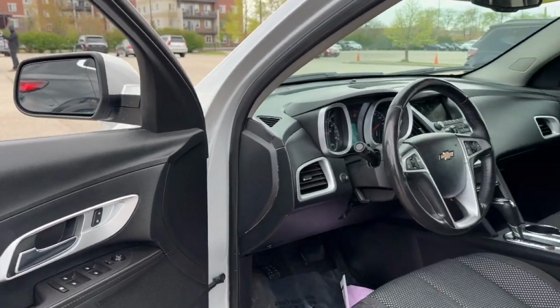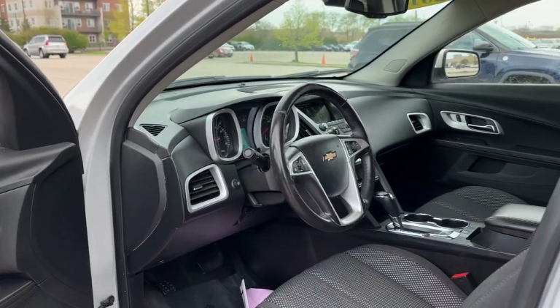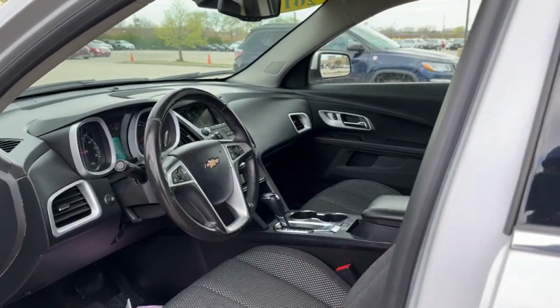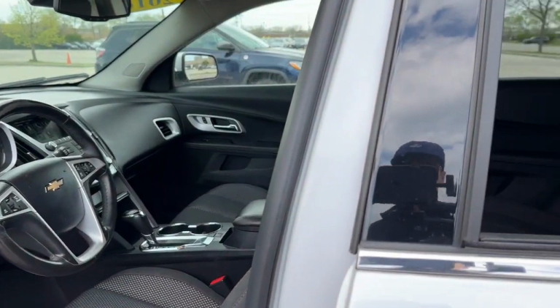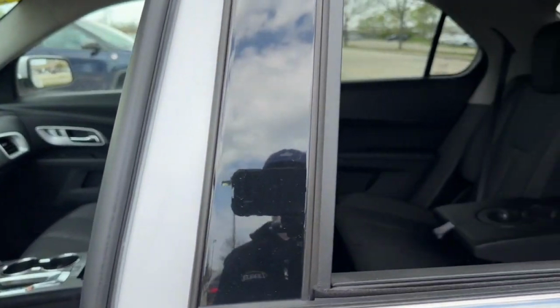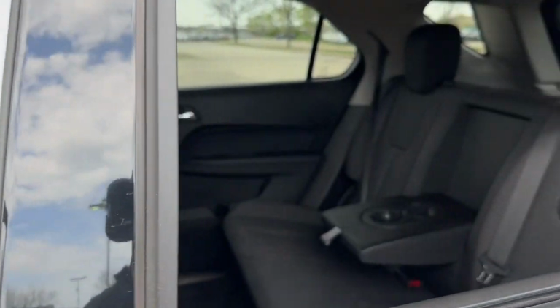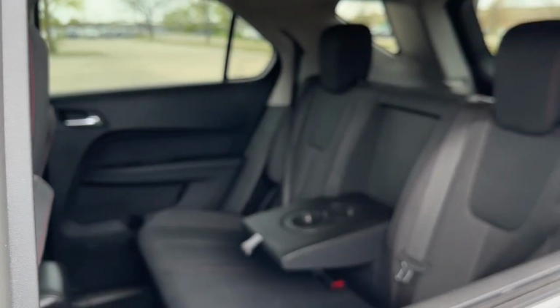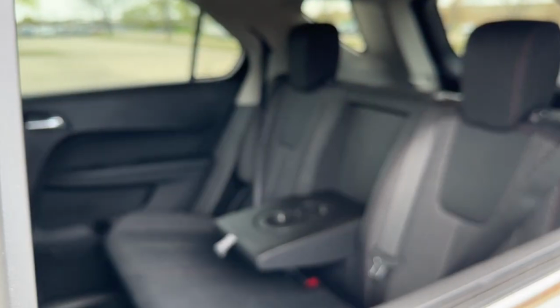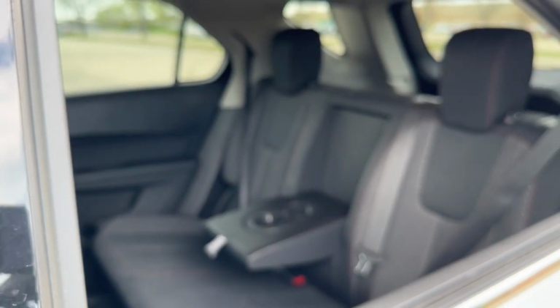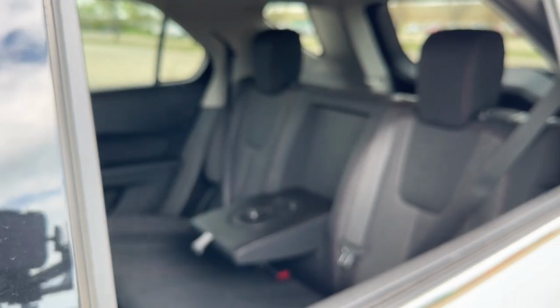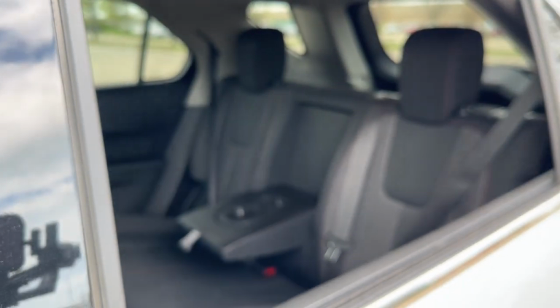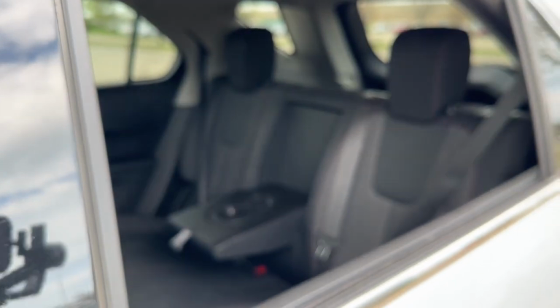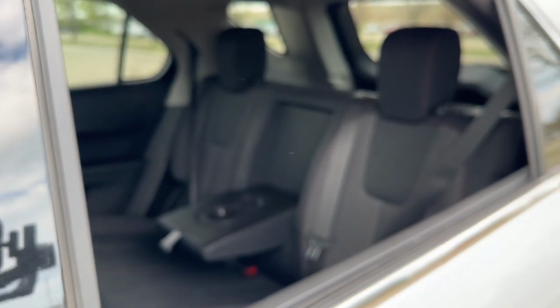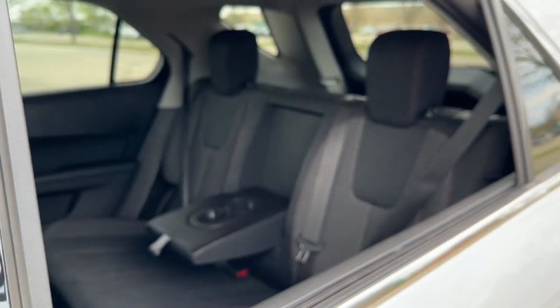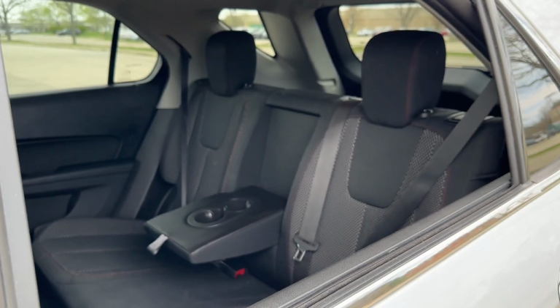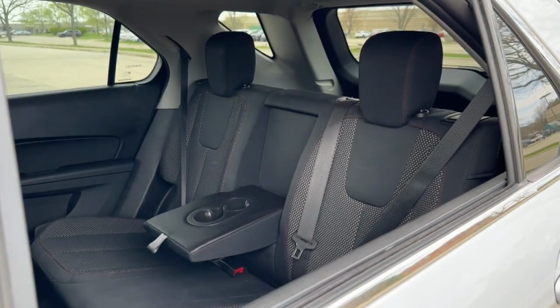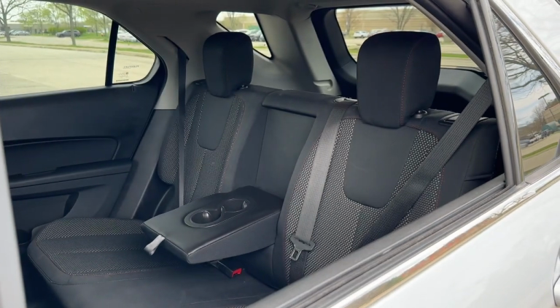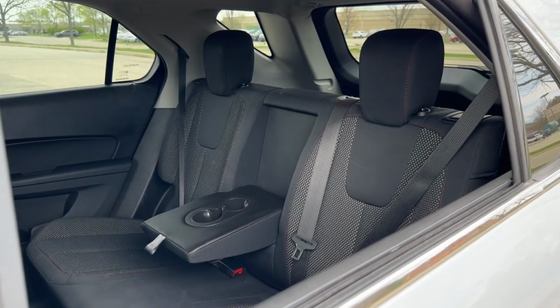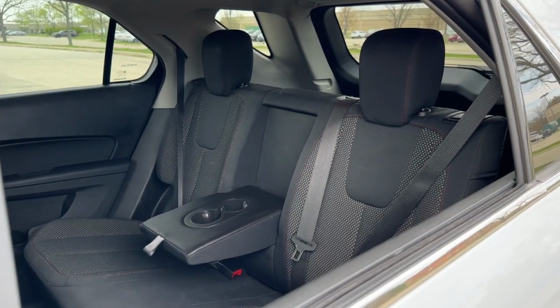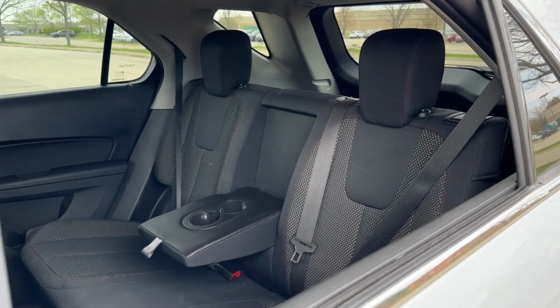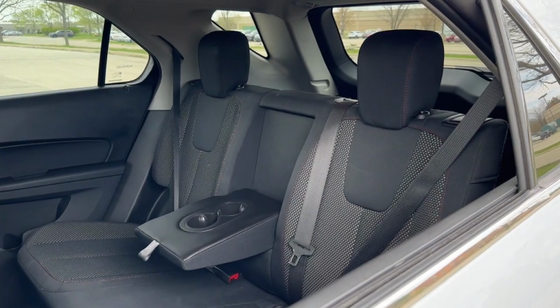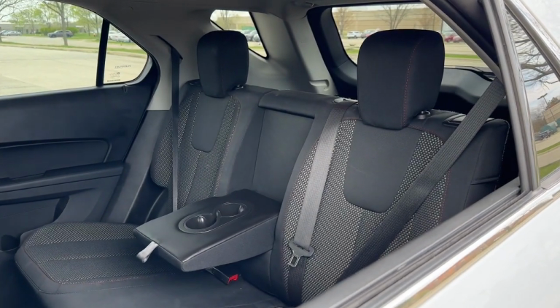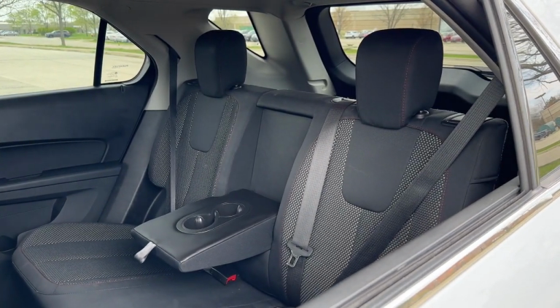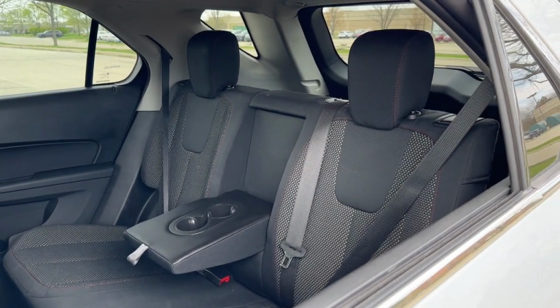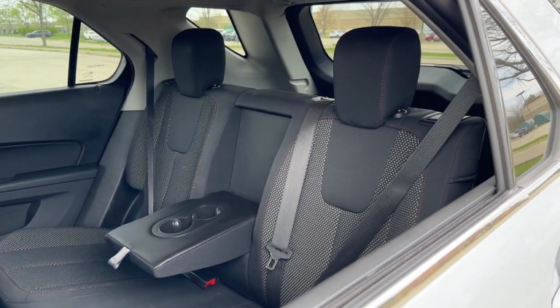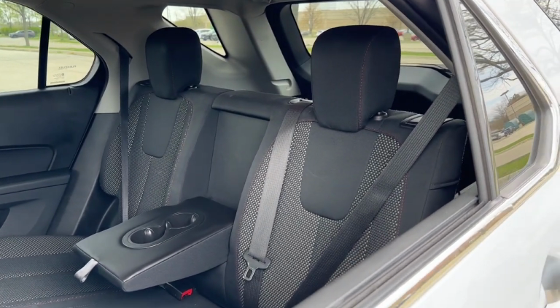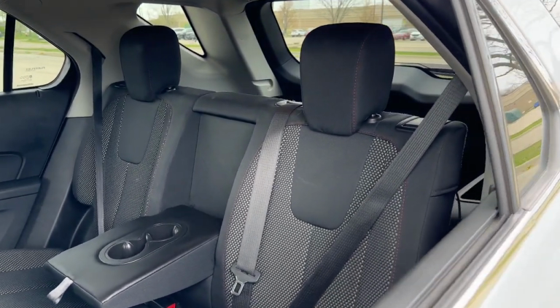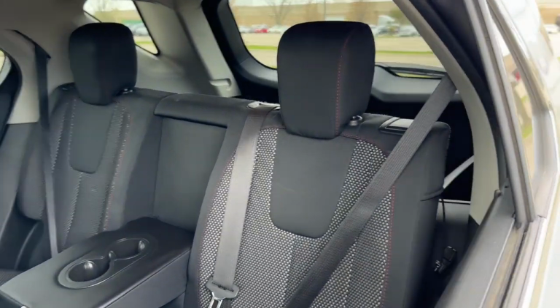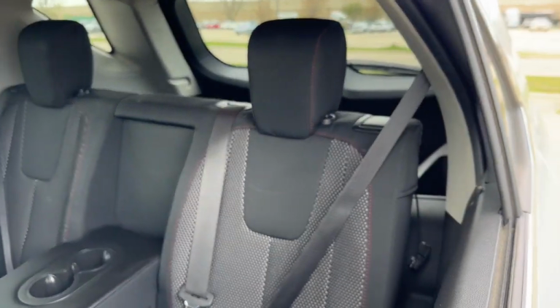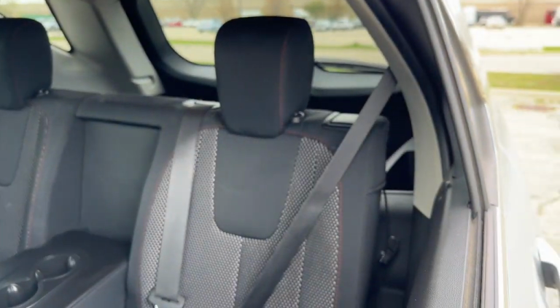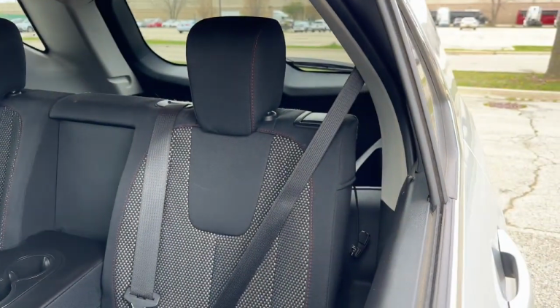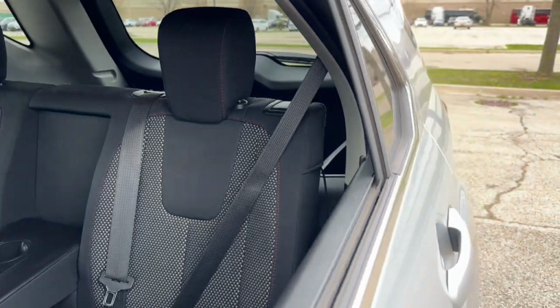In the second row we have a 60-40 split fold passenger seat, fully foldable for cargo.